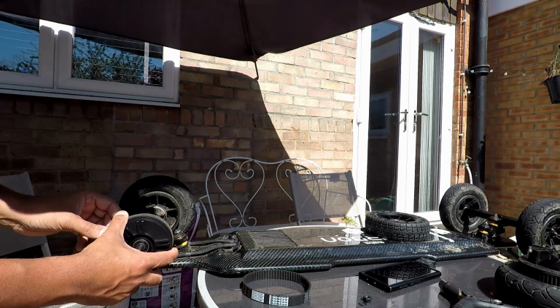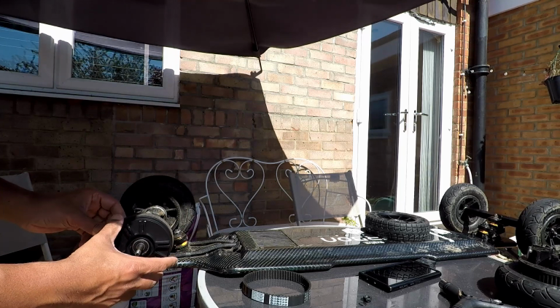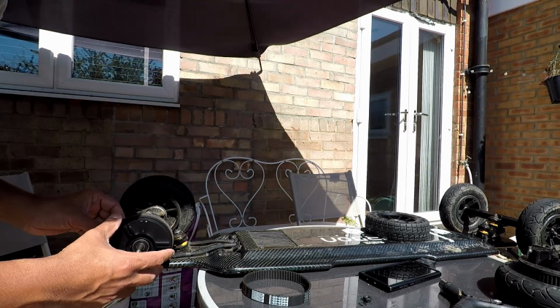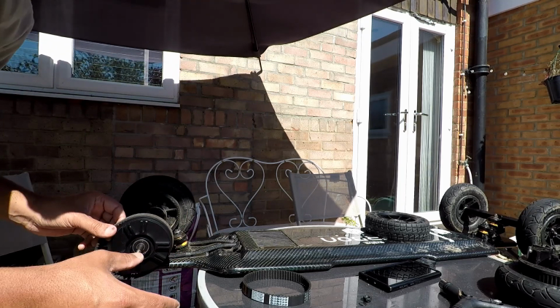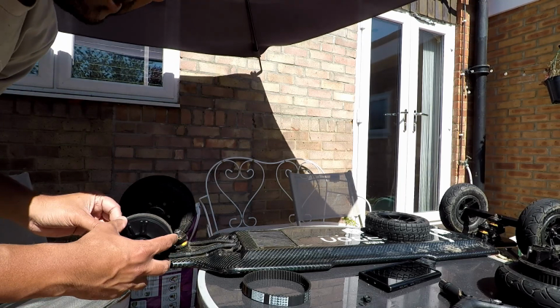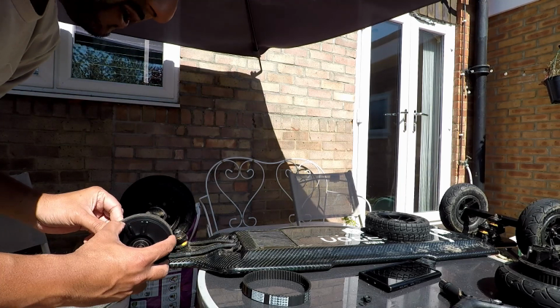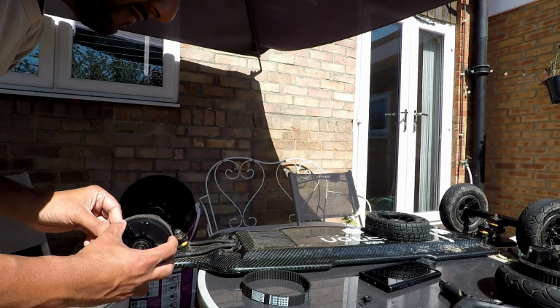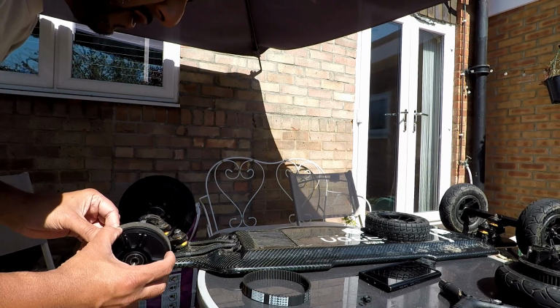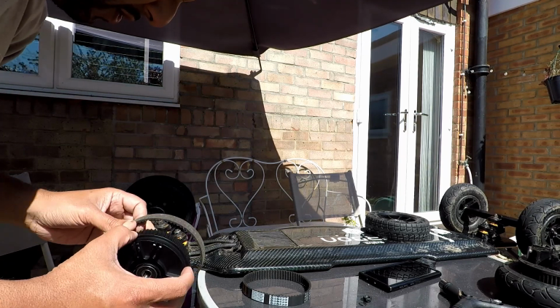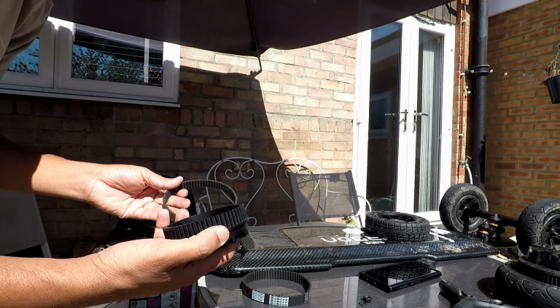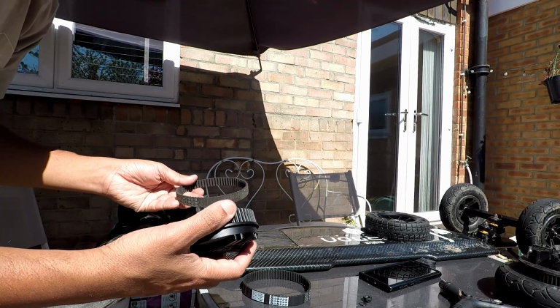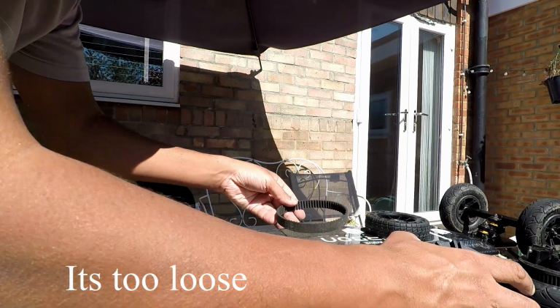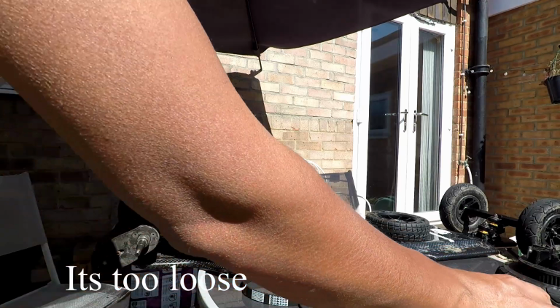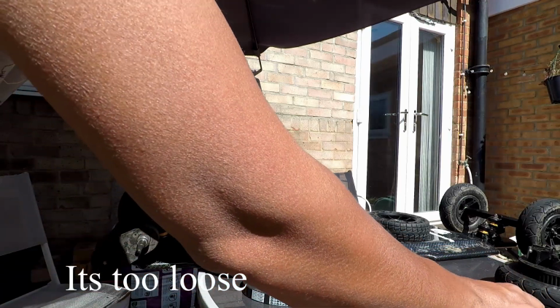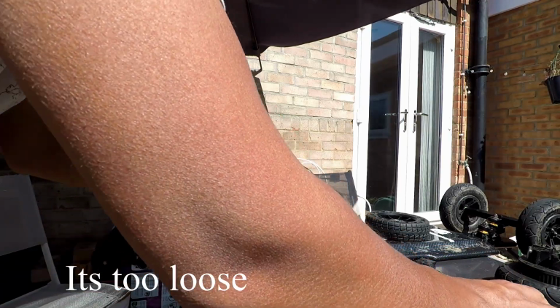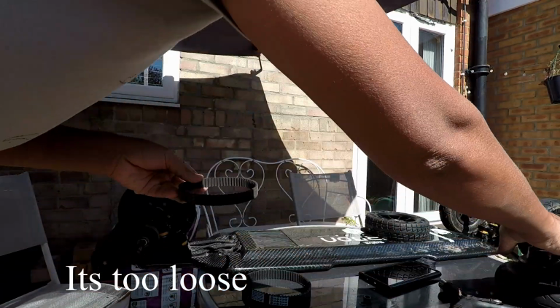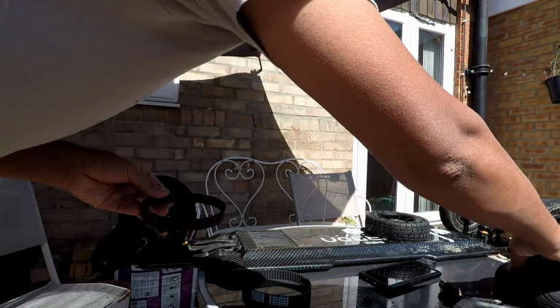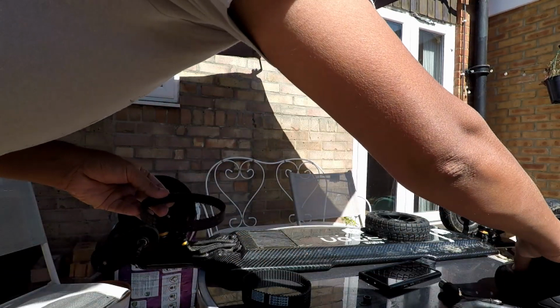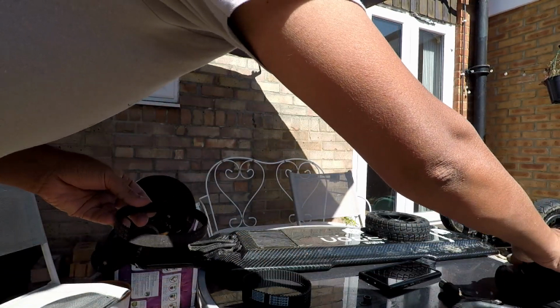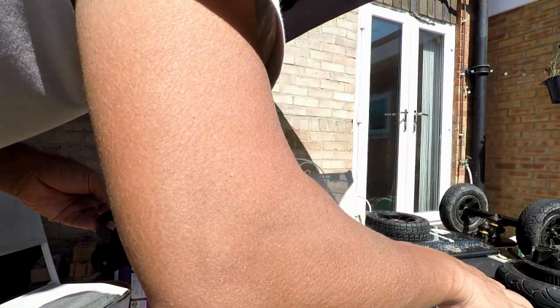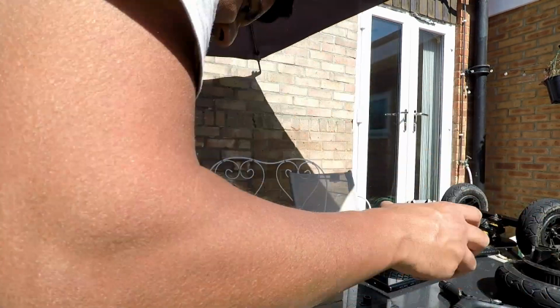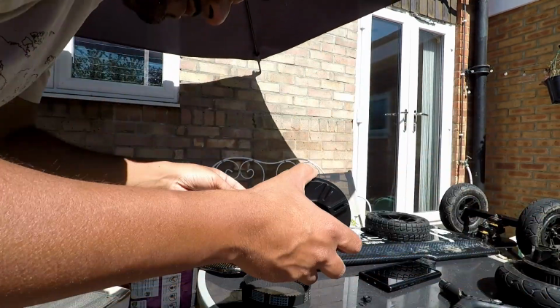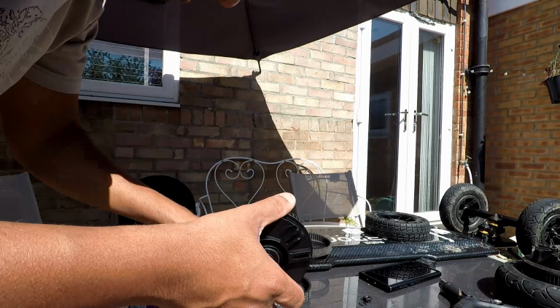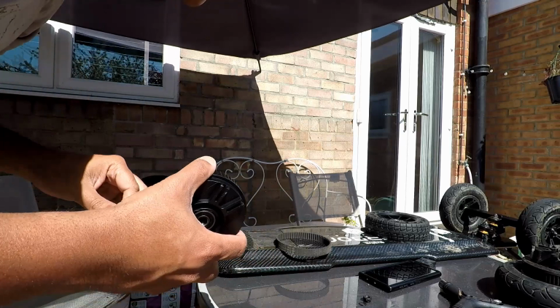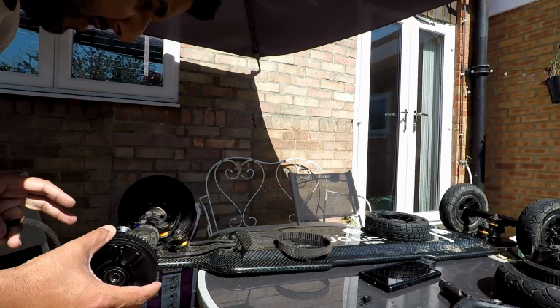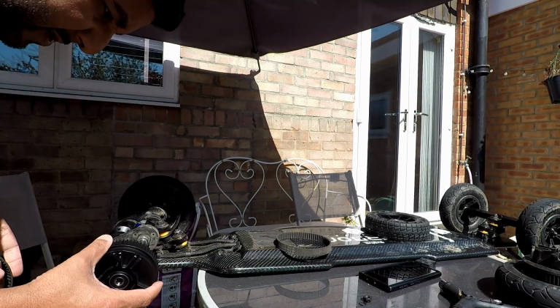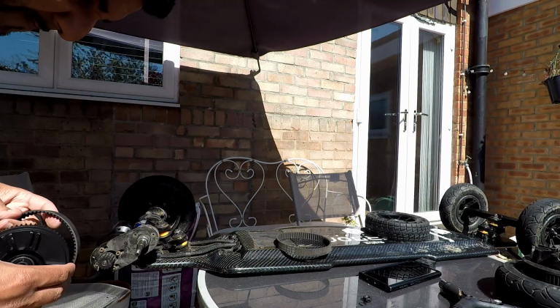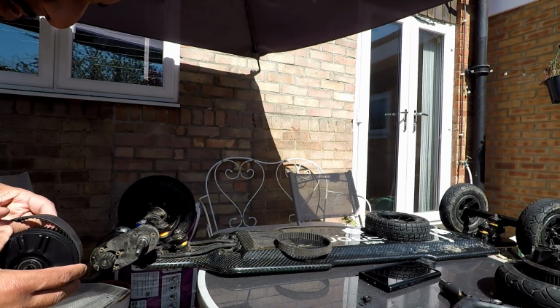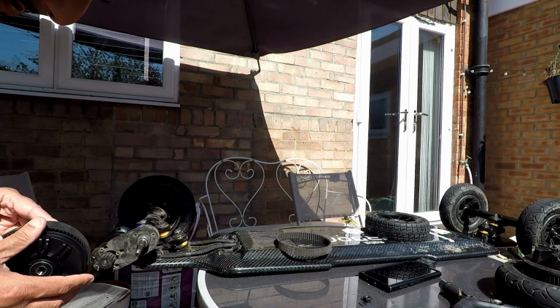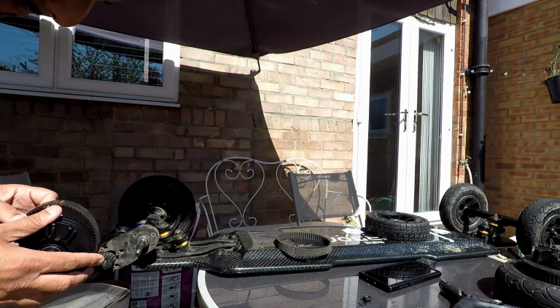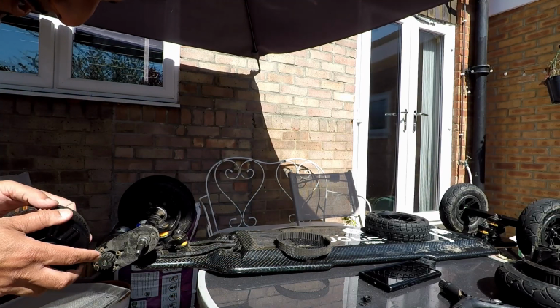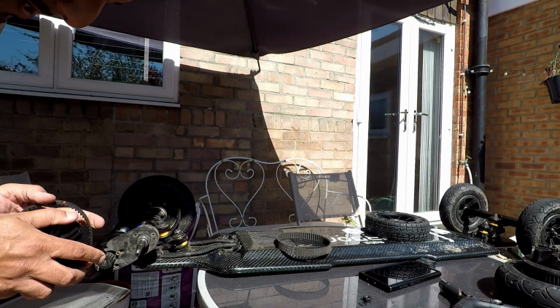The 66-tooth belt that you get with the Evolve will not work unfortunately. This one kind of does work — let's see how loose it is. I think we can do something with it.